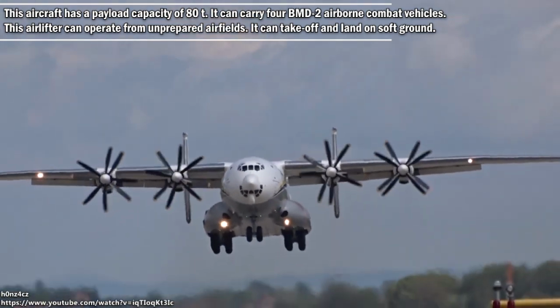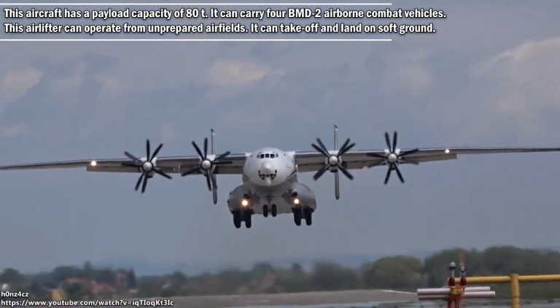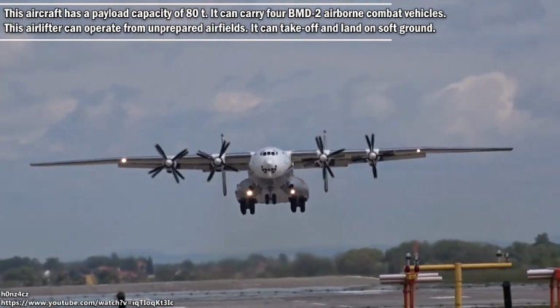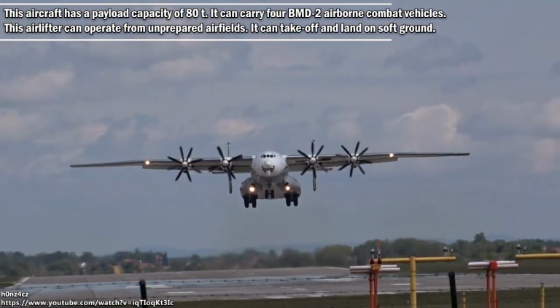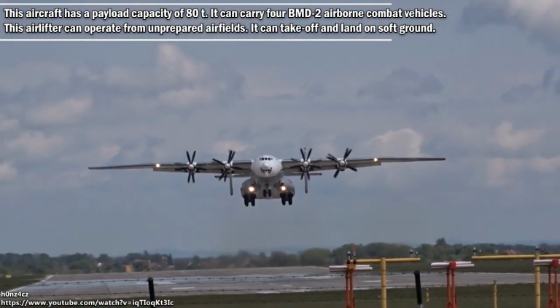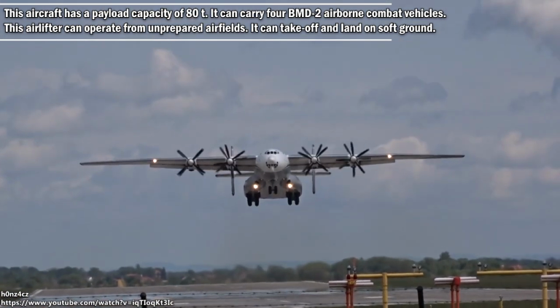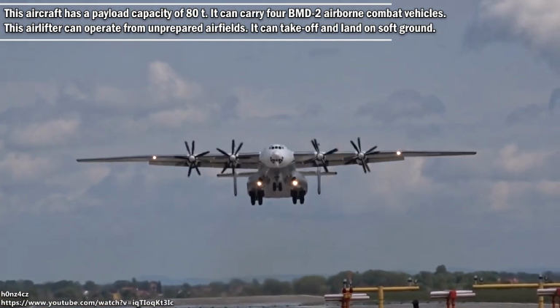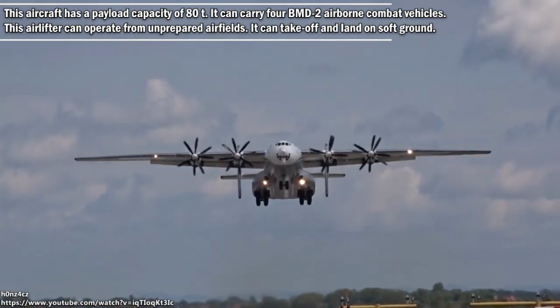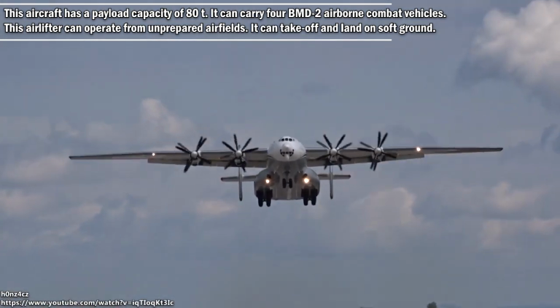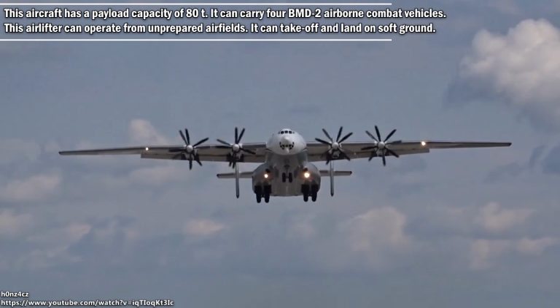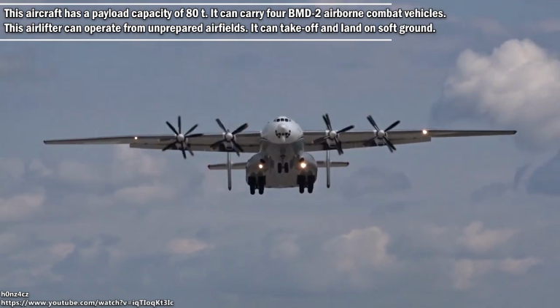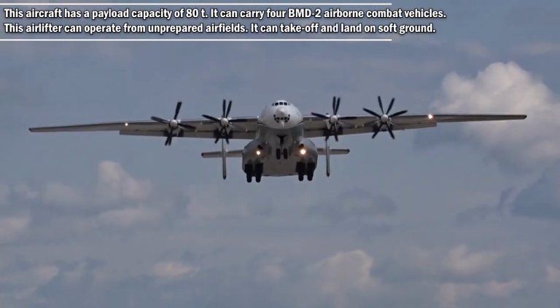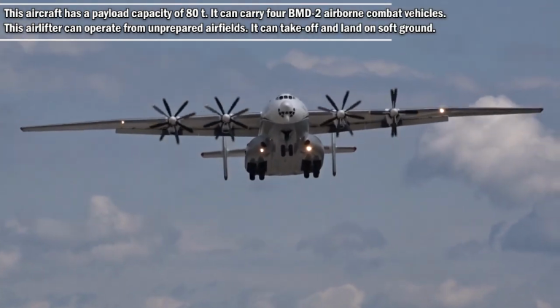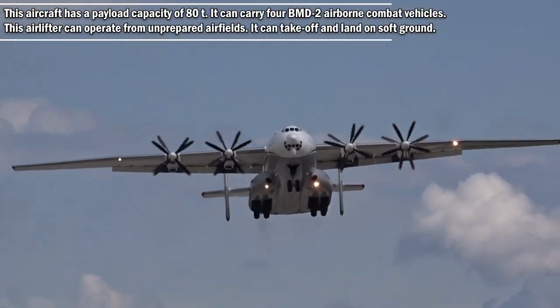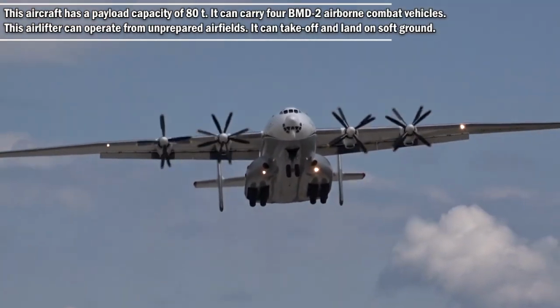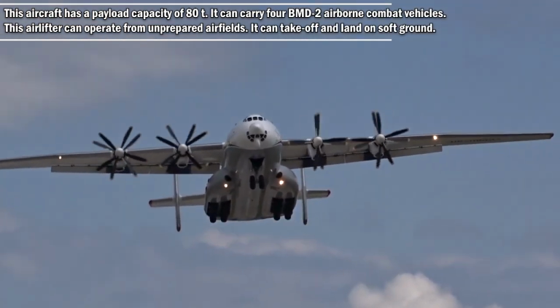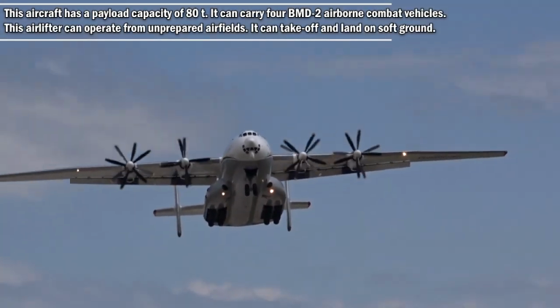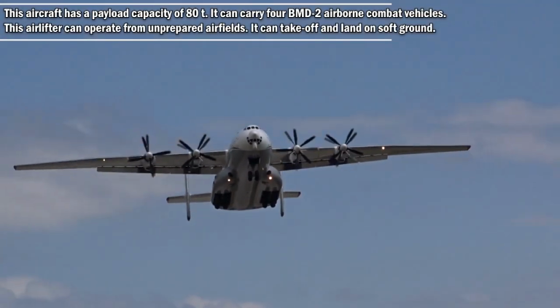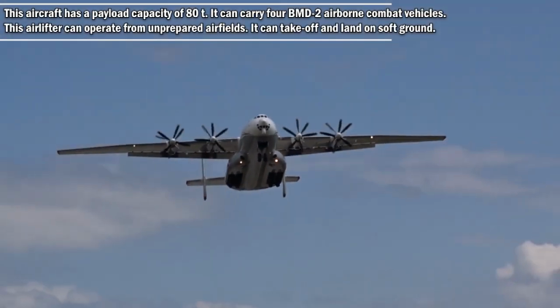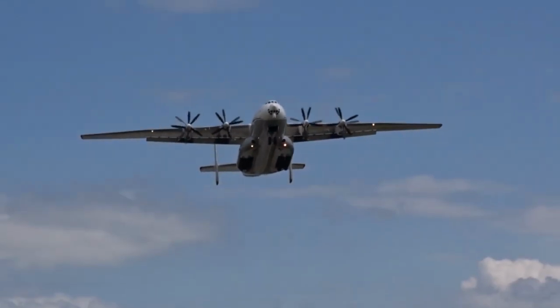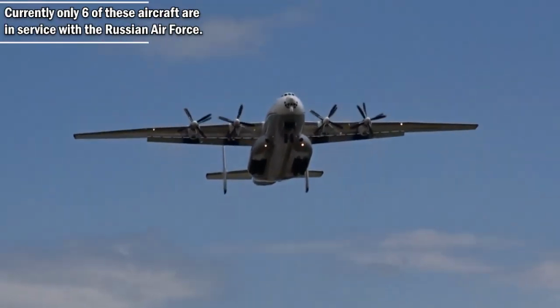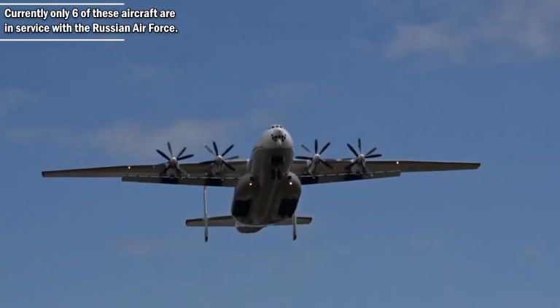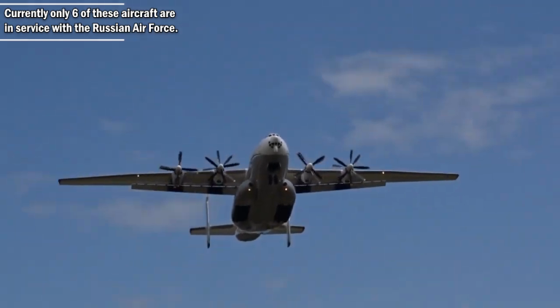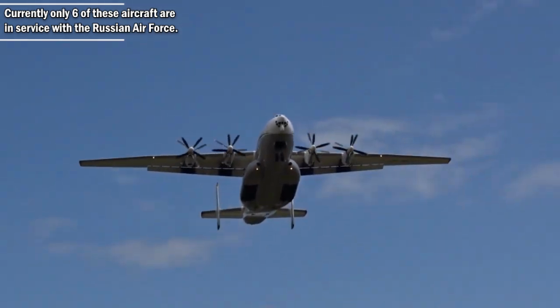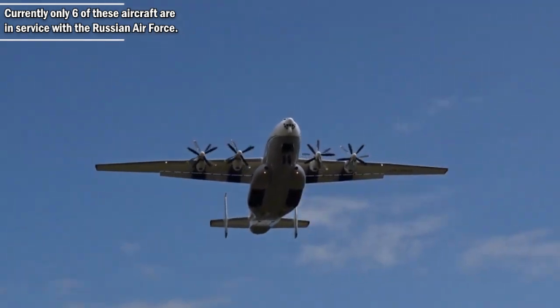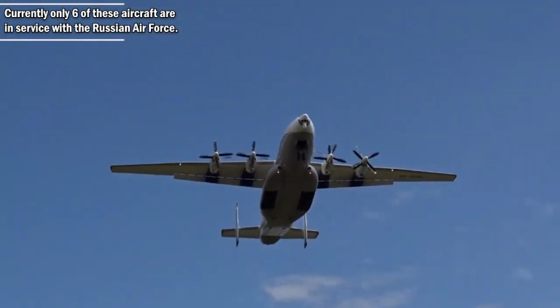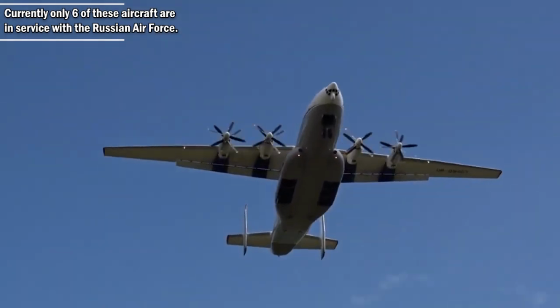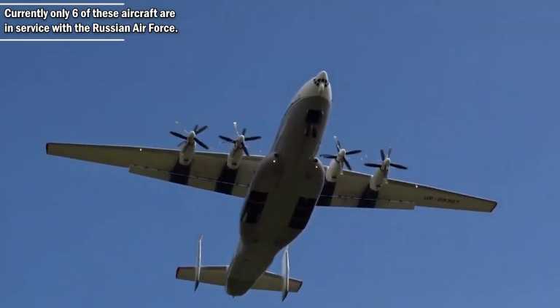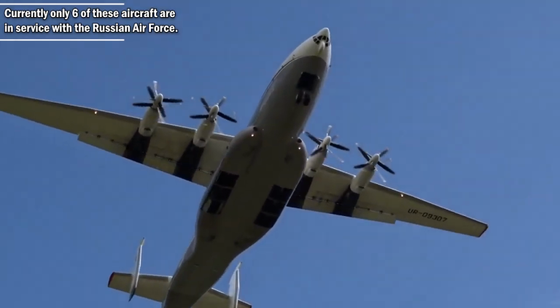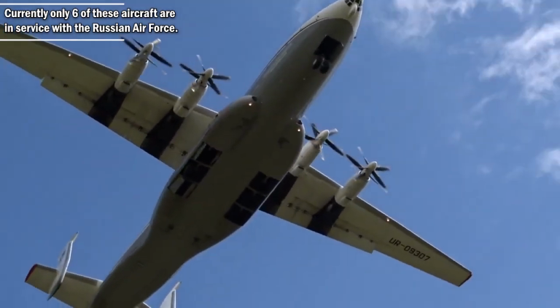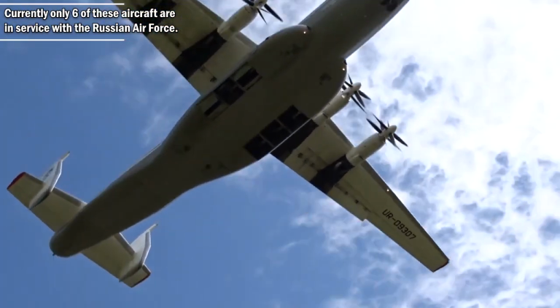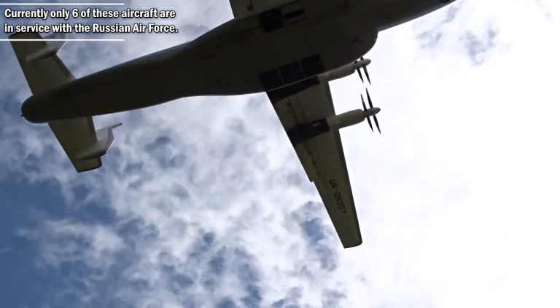This airlifter can operate from unprepared airfields and can take off and land on soft ground. Currently, only six of these aircraft are in service with the Russian Air Force.